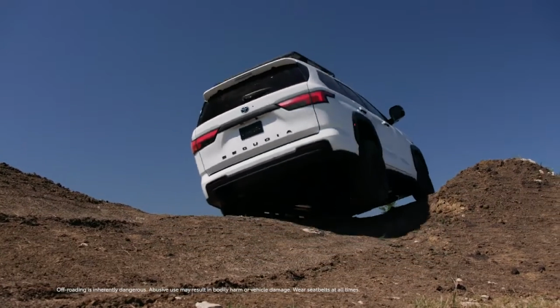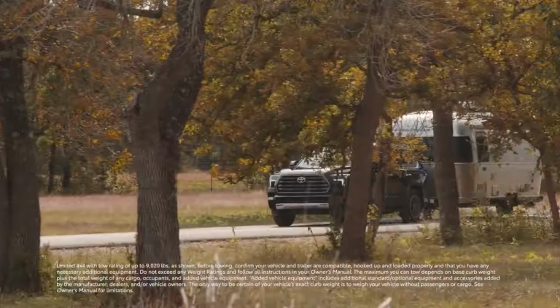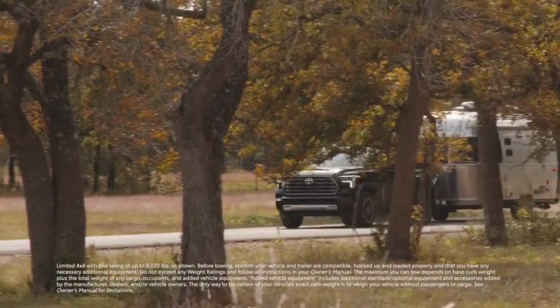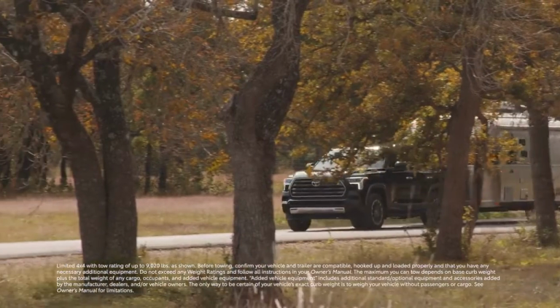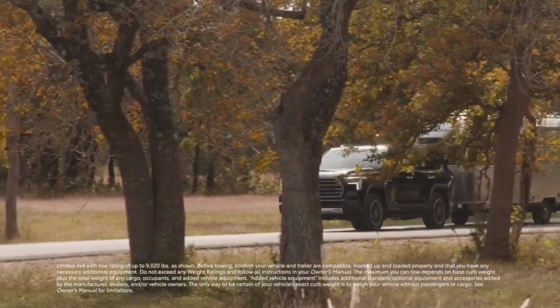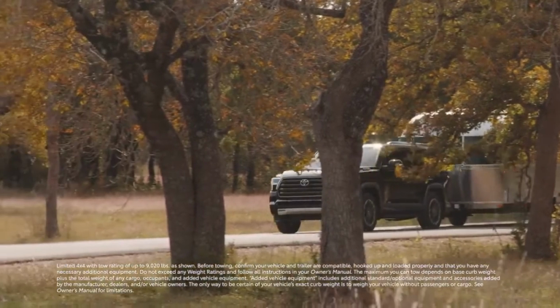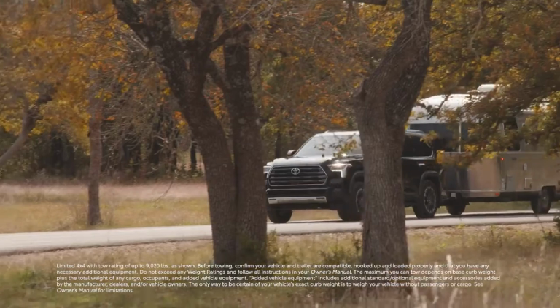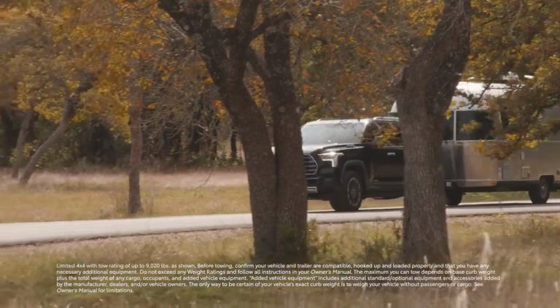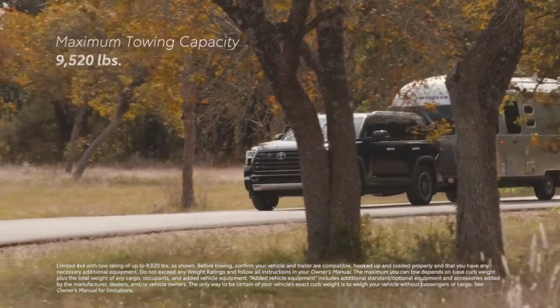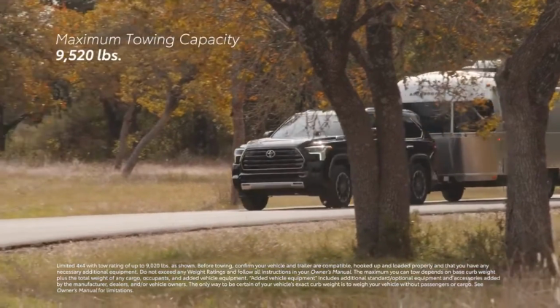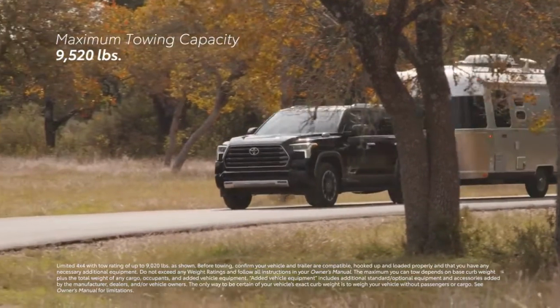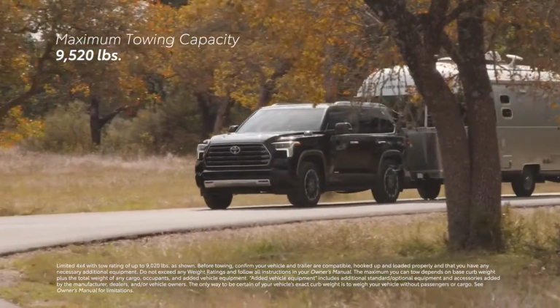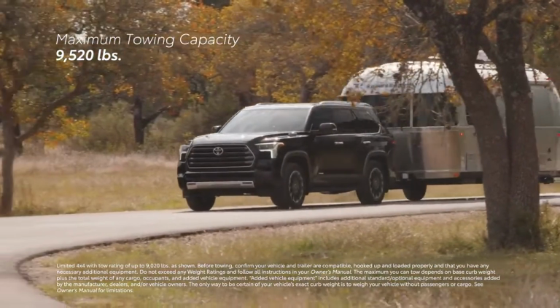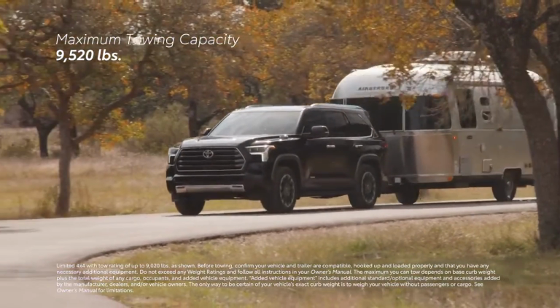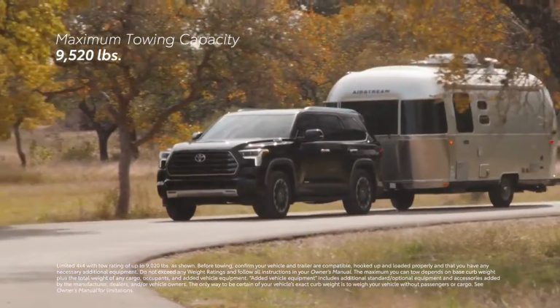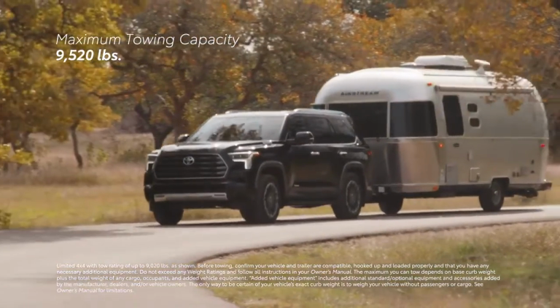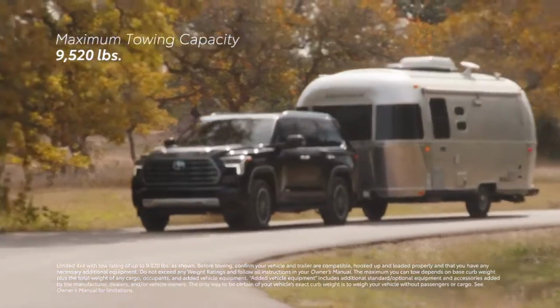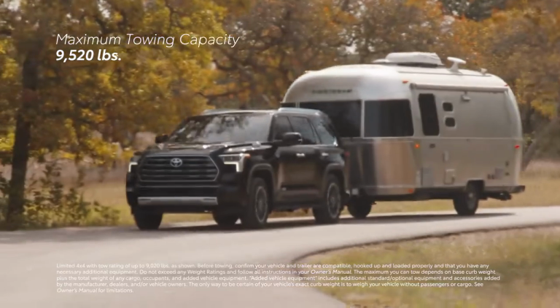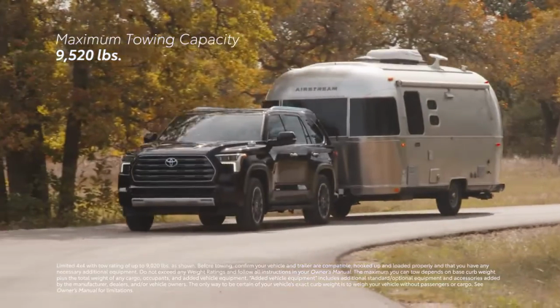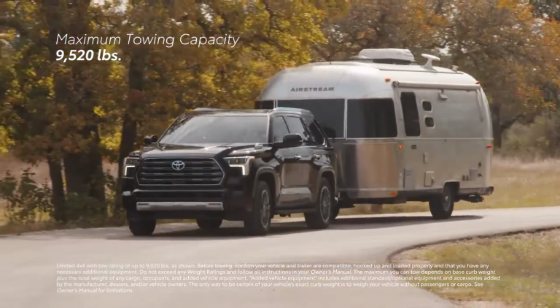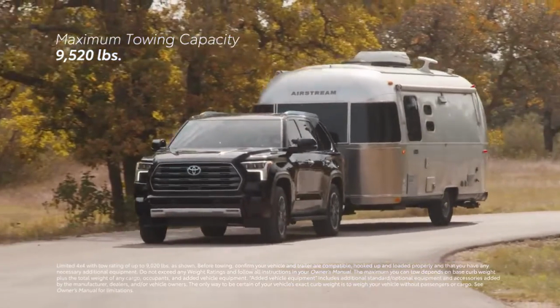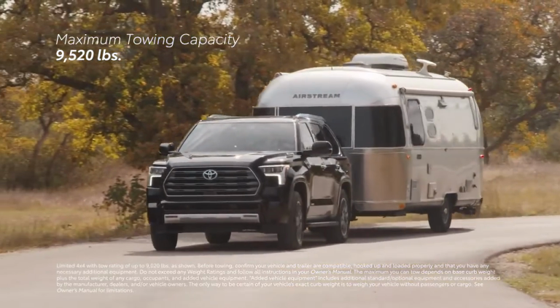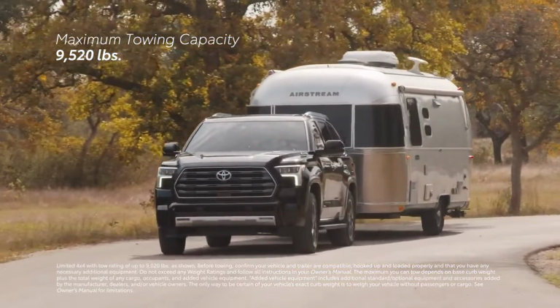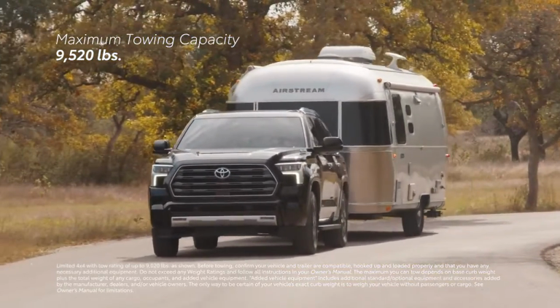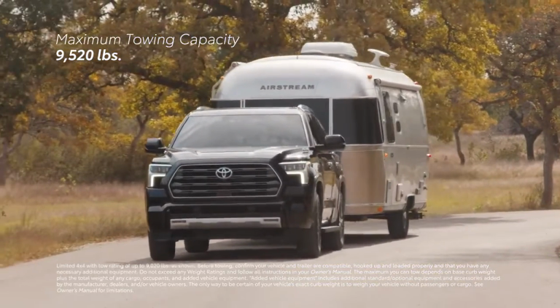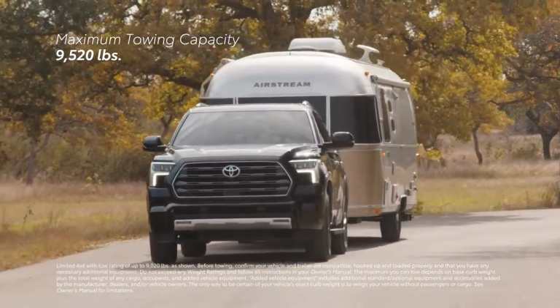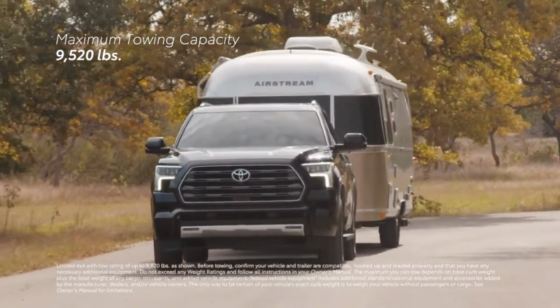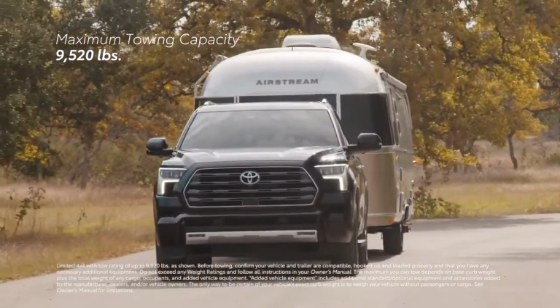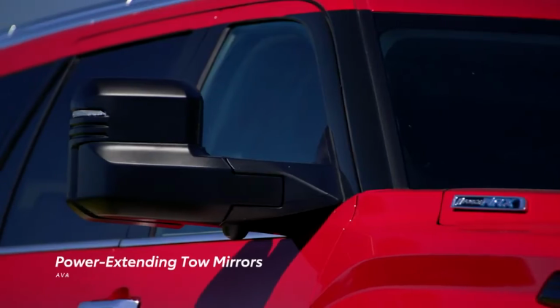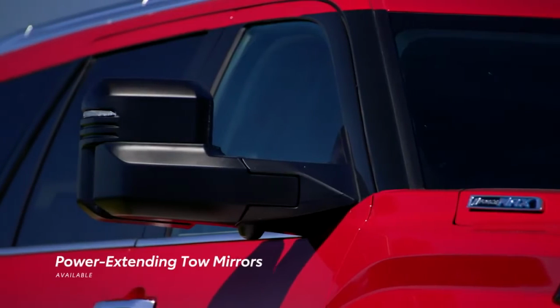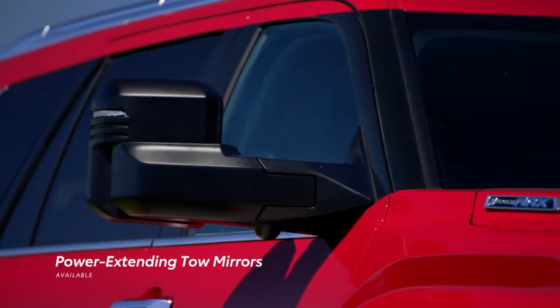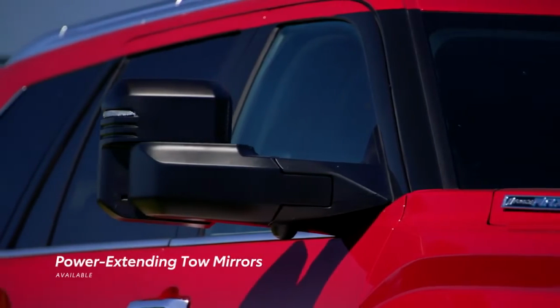This amazing drivetrain also helps Sequoia achieve a tow rating of up to 9,520 pounds on select grades — an impressive feat of capability that's taken even further with available features like the power-extending tow mirrors.